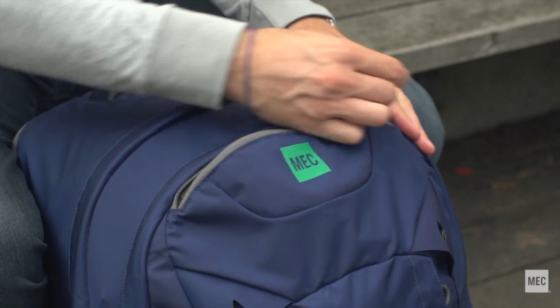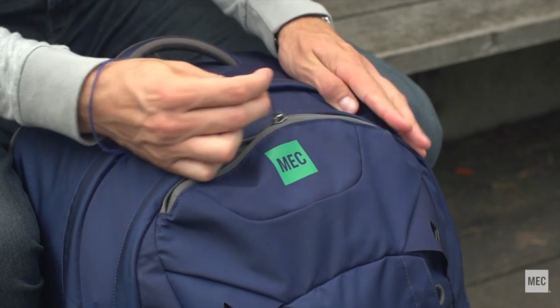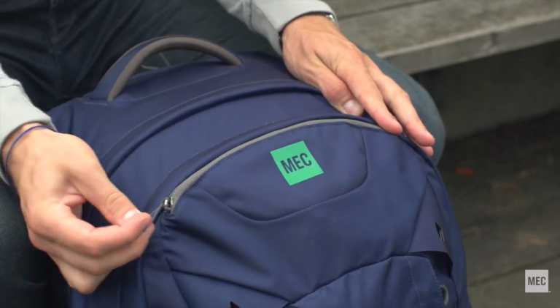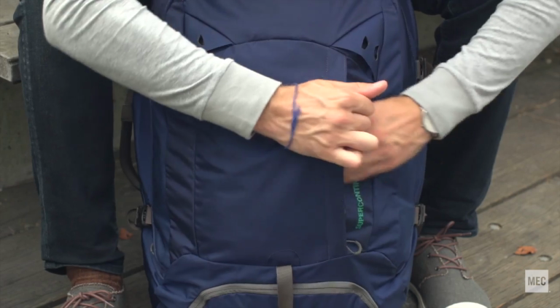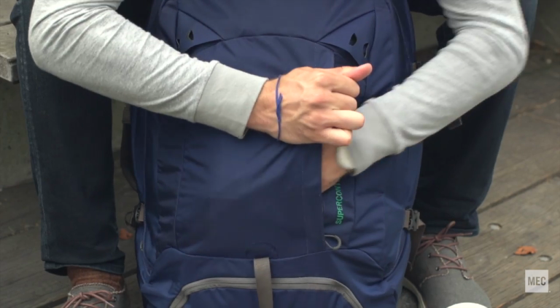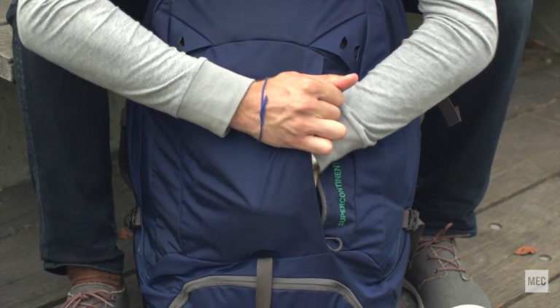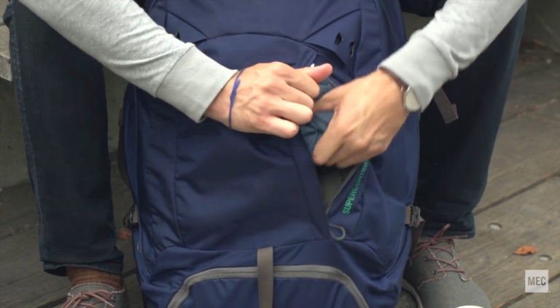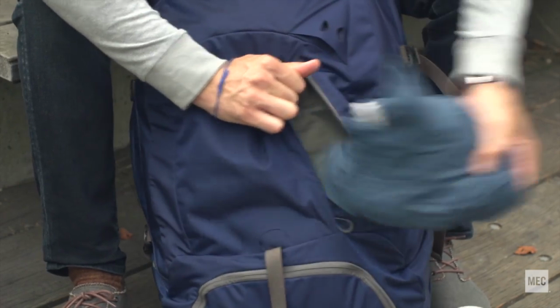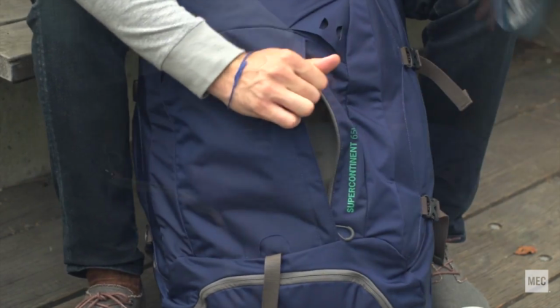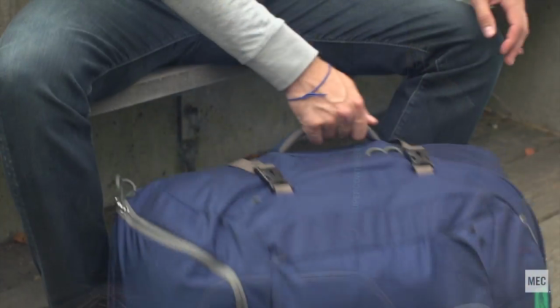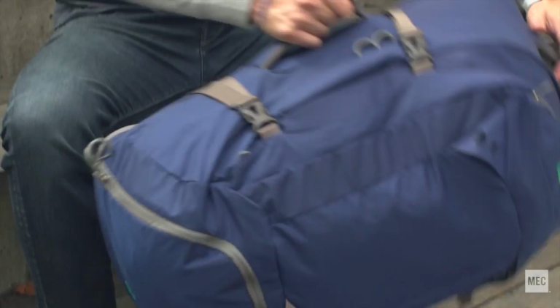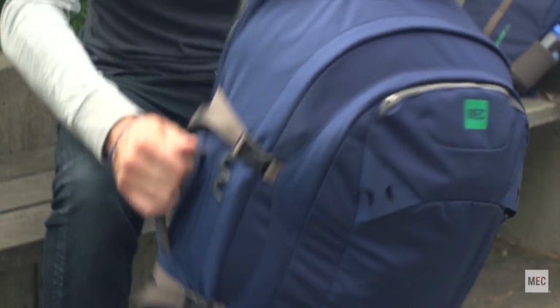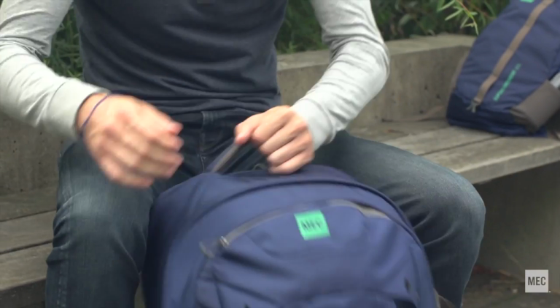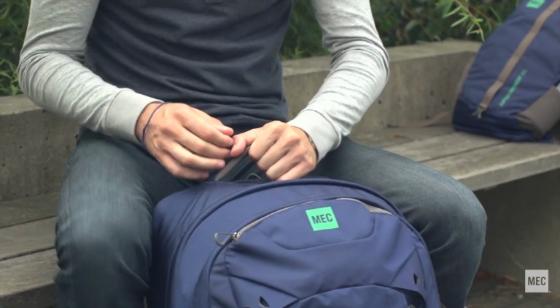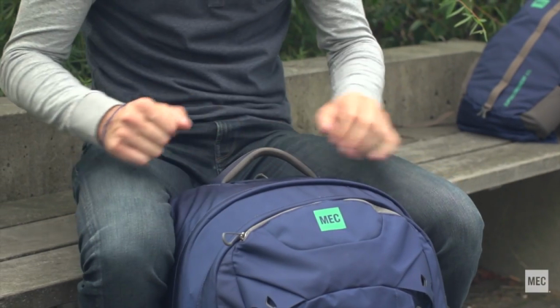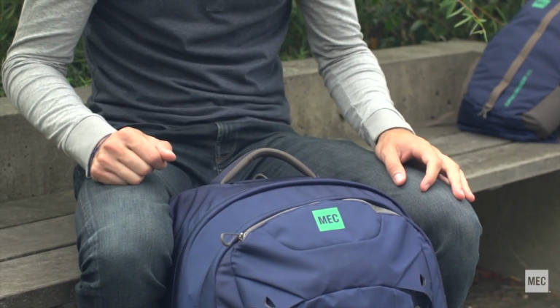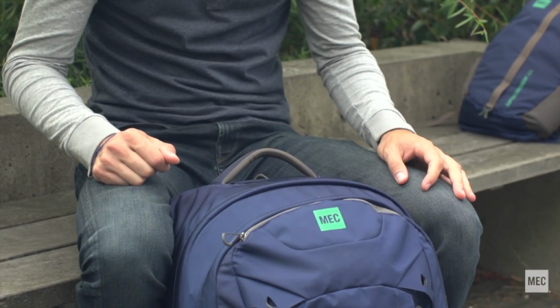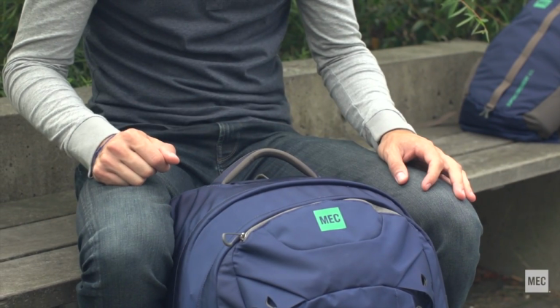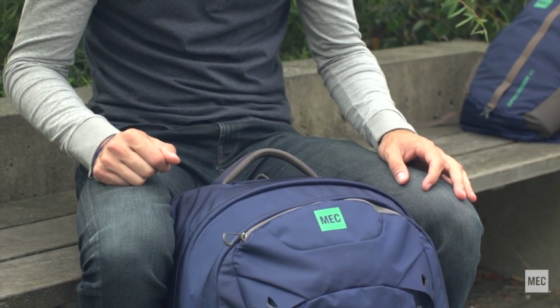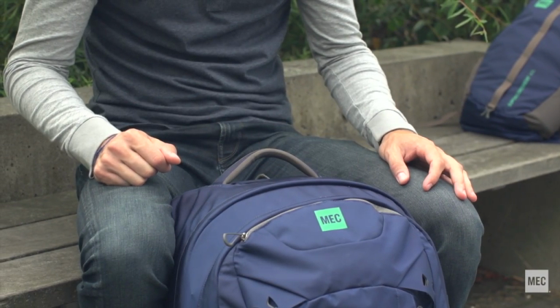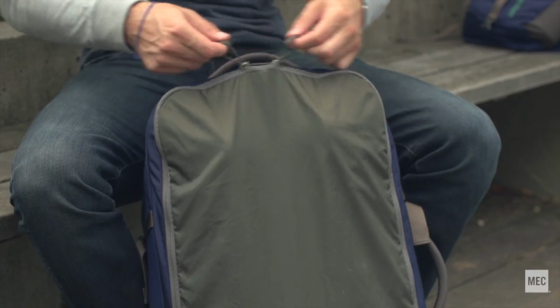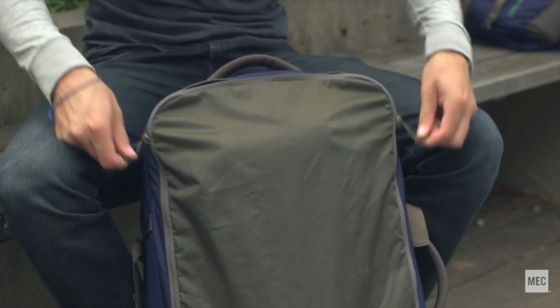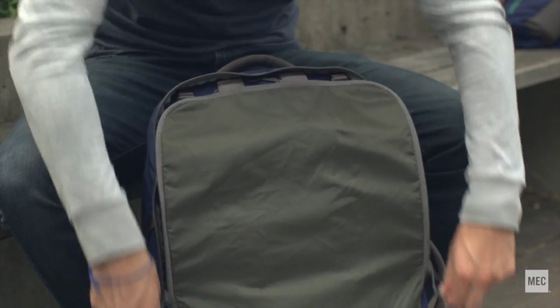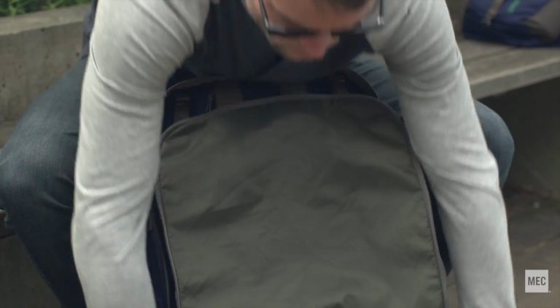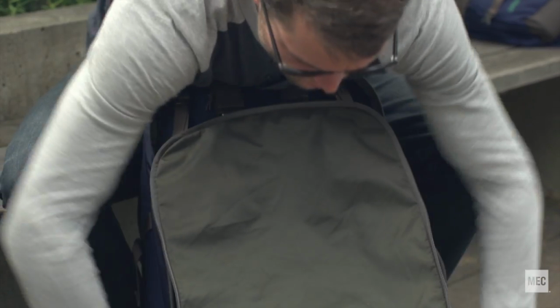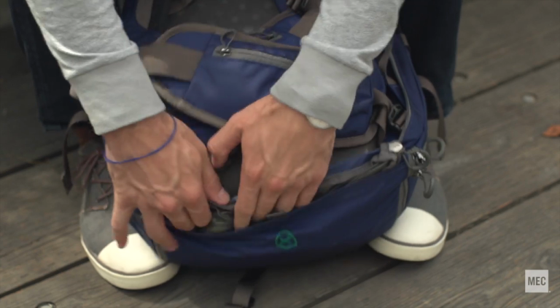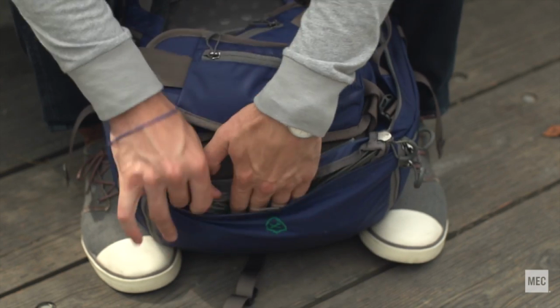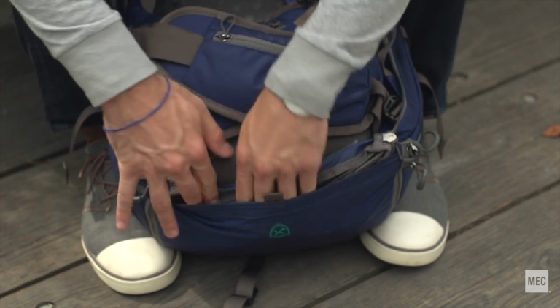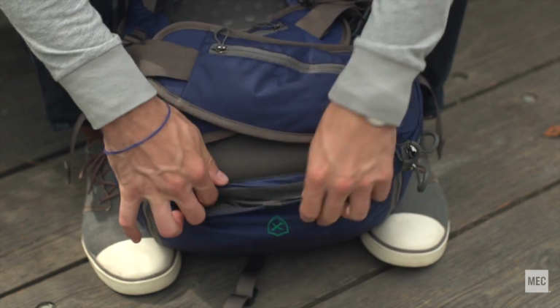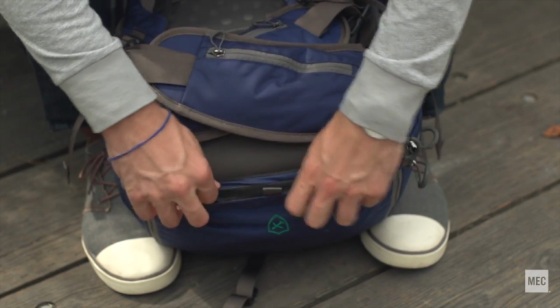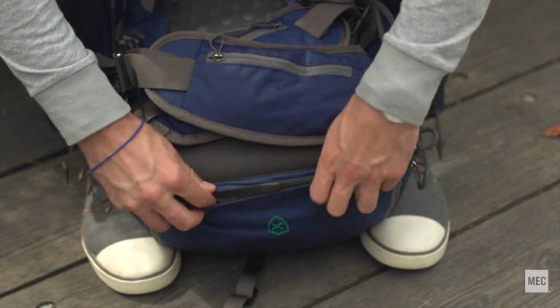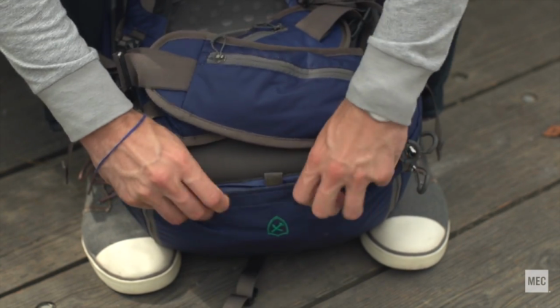Two external pockets keep essentials within reach, while padded handles on the top and side are perfect for carrying the pack in suitcase mode. Zip away the back panel, stow it in the dedicated pocket, and your suitcase is now a backpack.